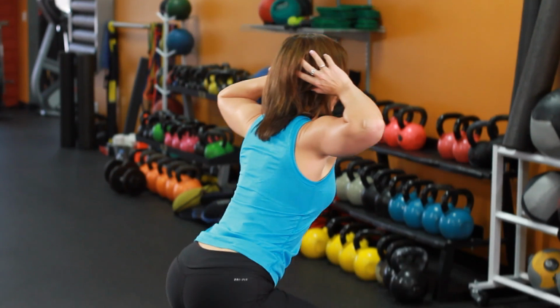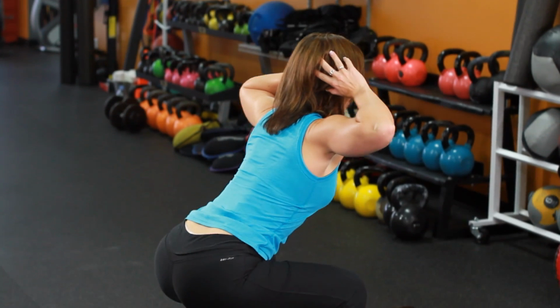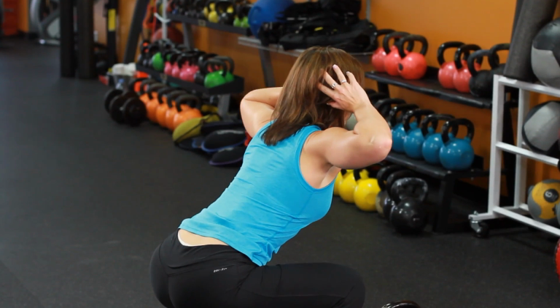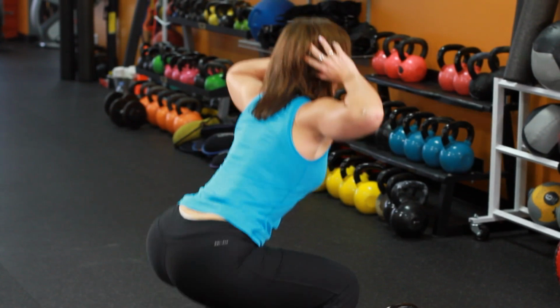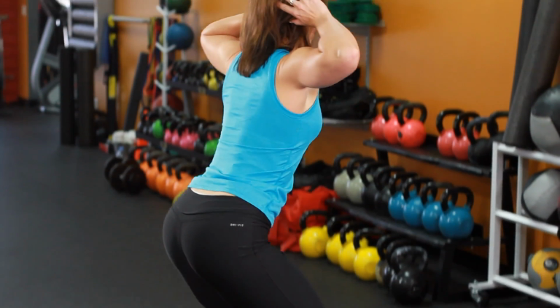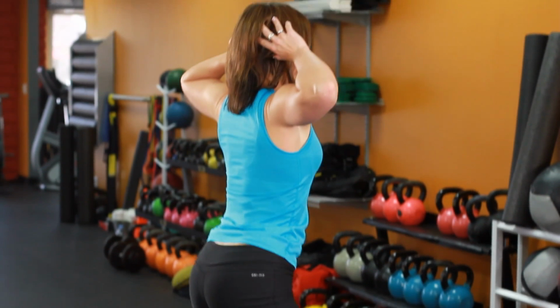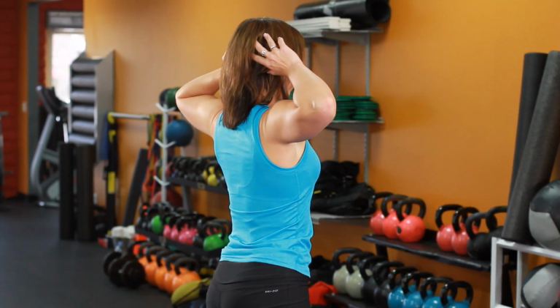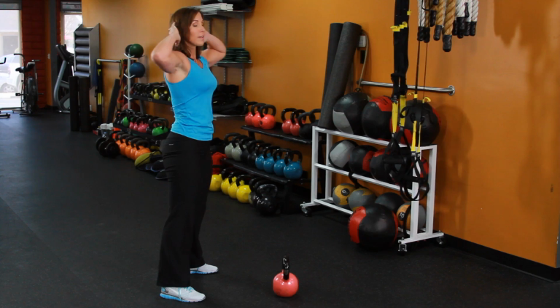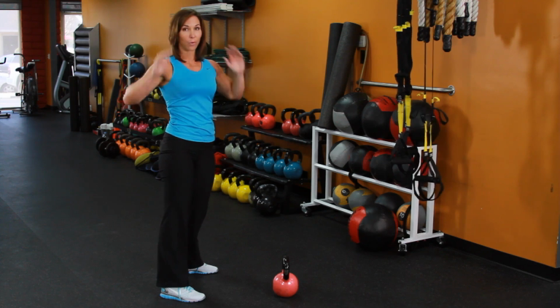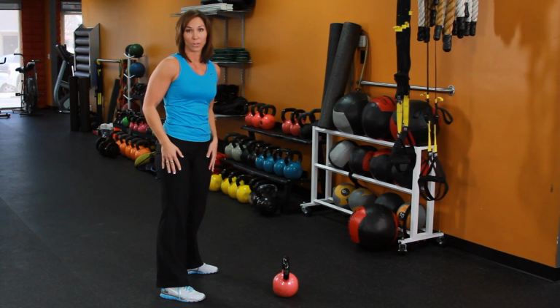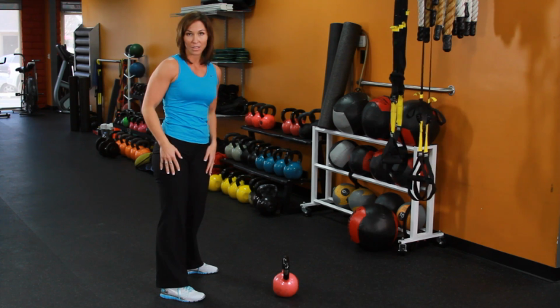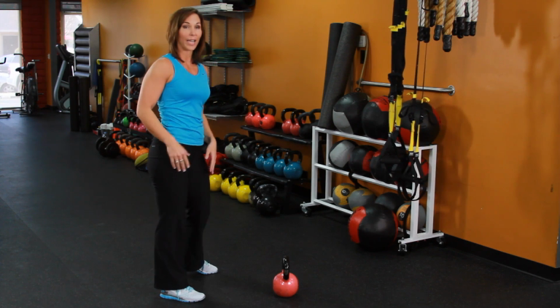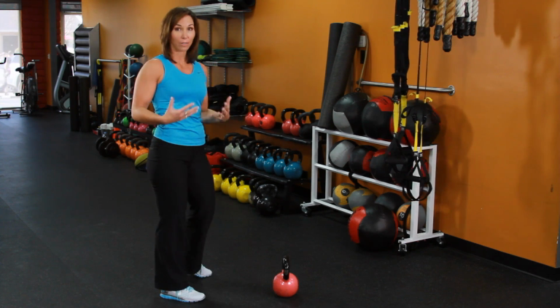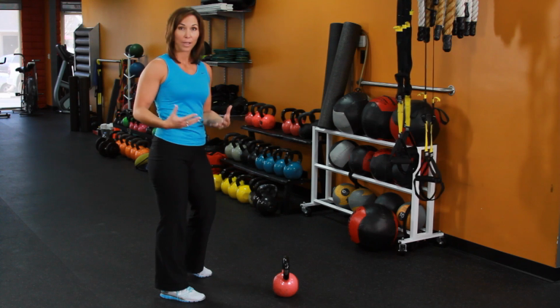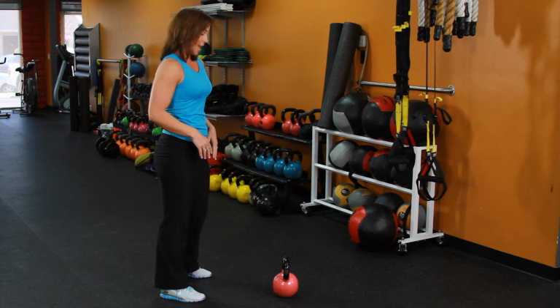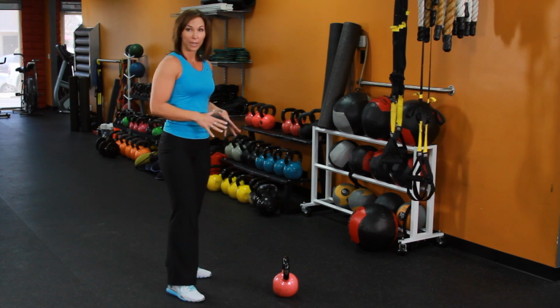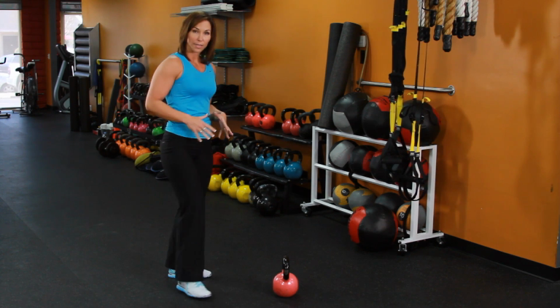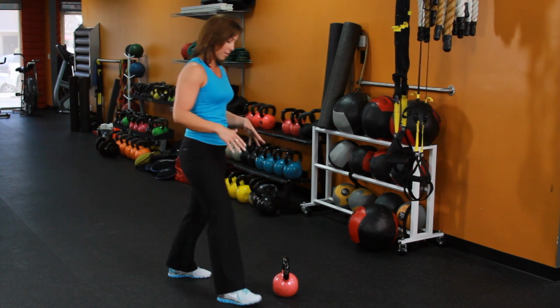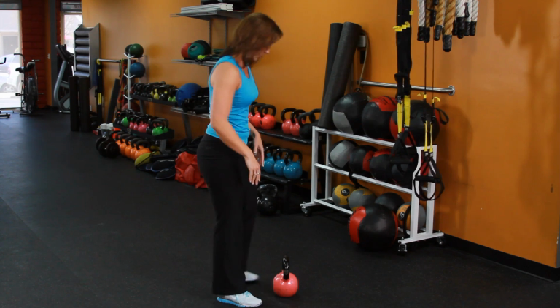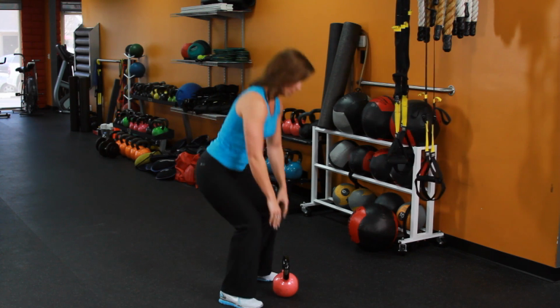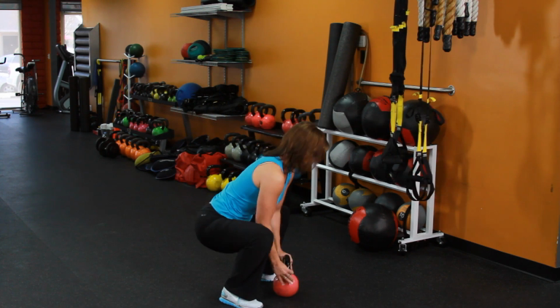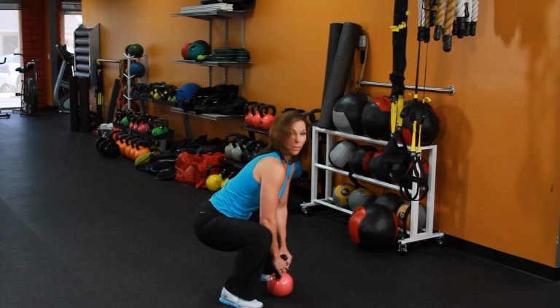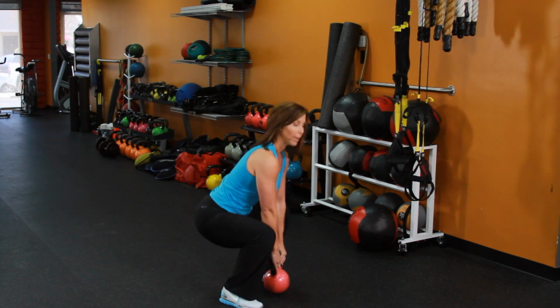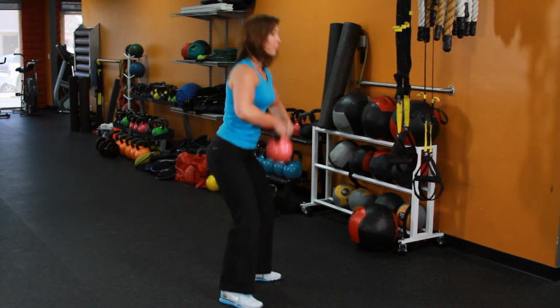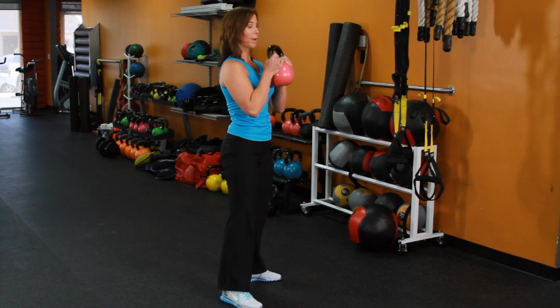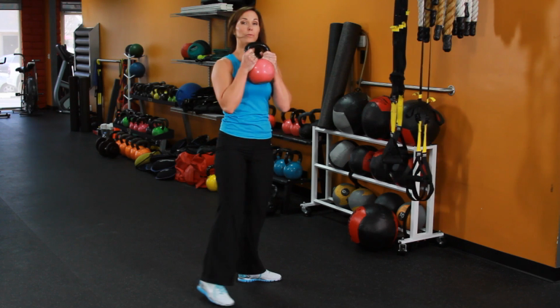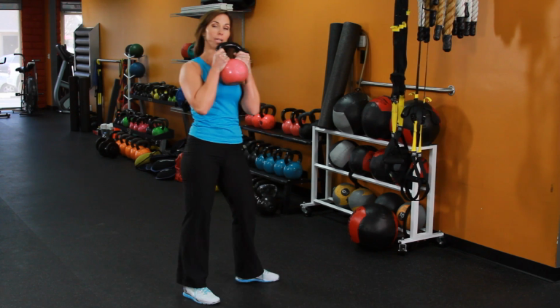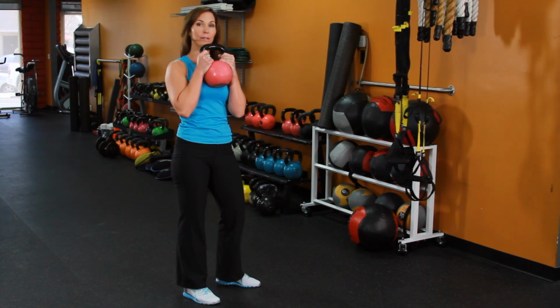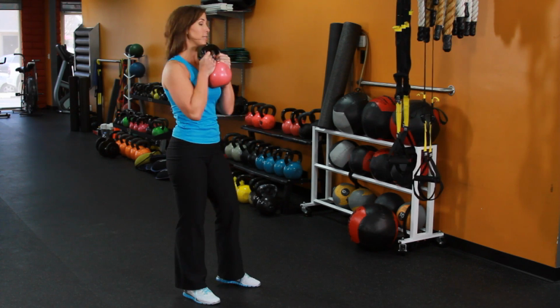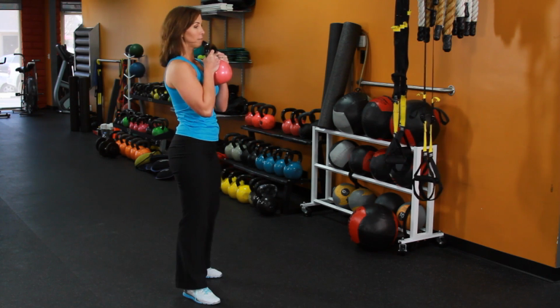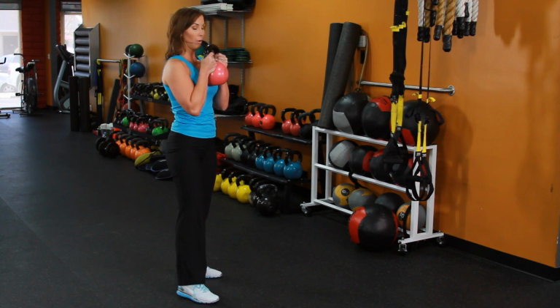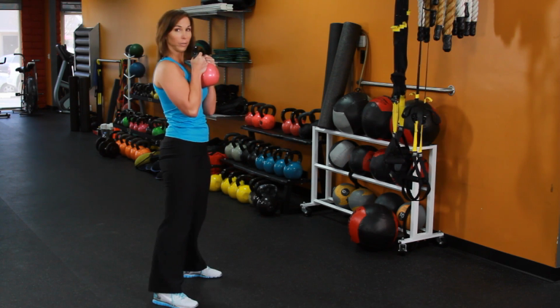Full range of motion and come back up. Now when we're ready for the challenge, we're going to add load. A great way to do this is grab a hold of a dumbbell or a kettlebell. We're going to grab that load and place it right in front — hold onto it.